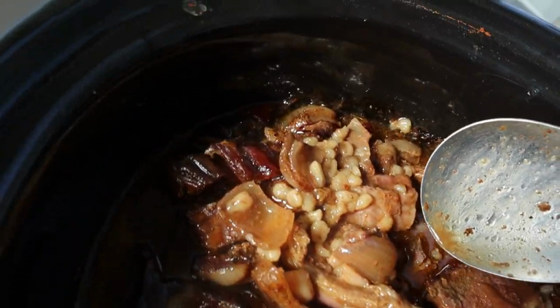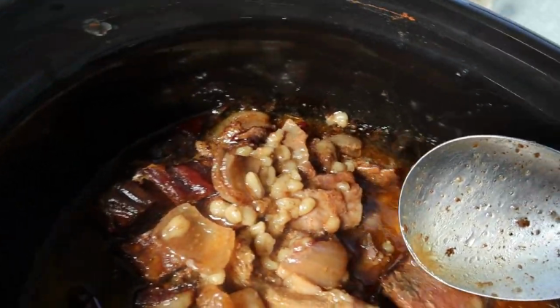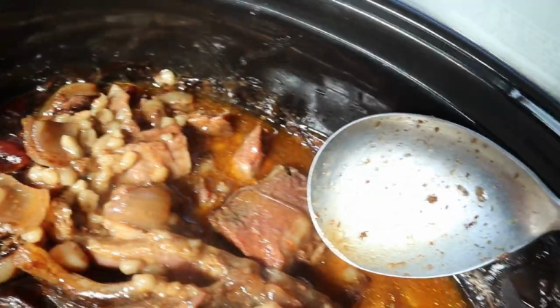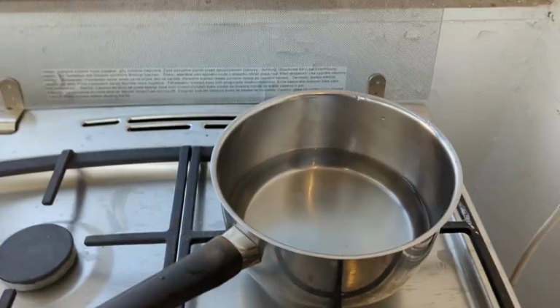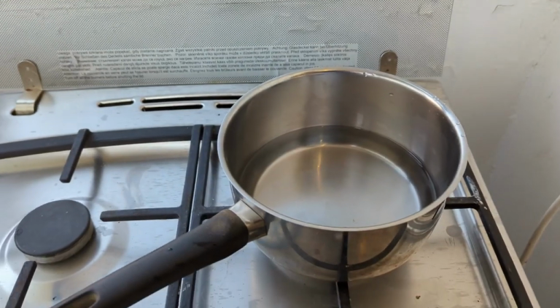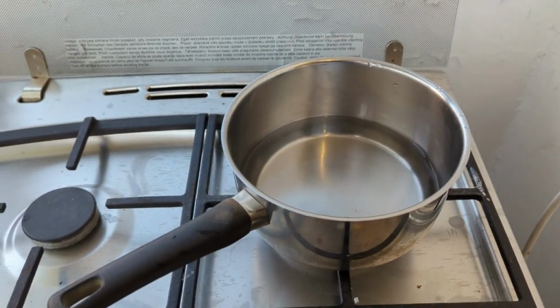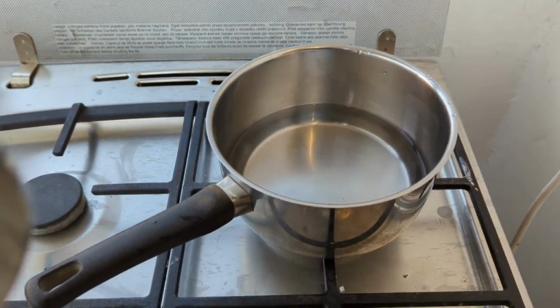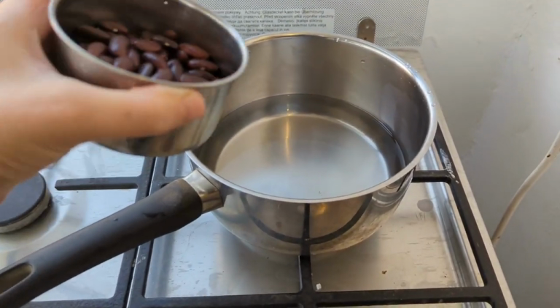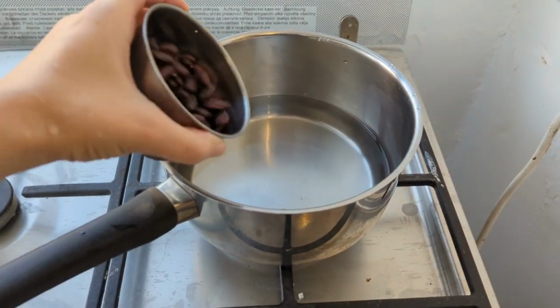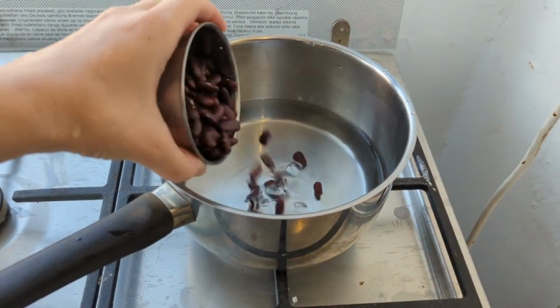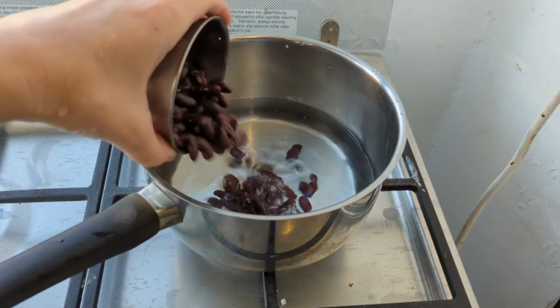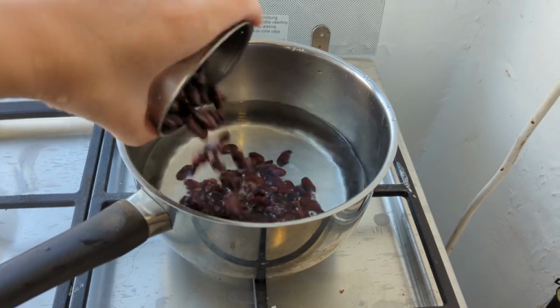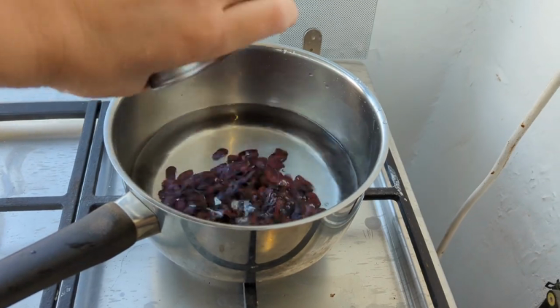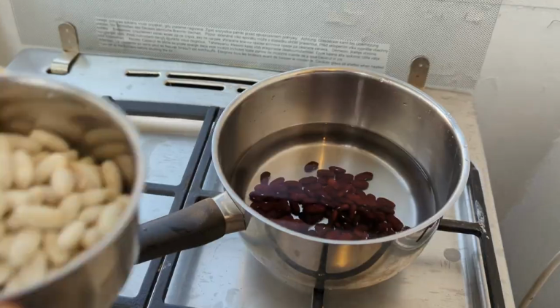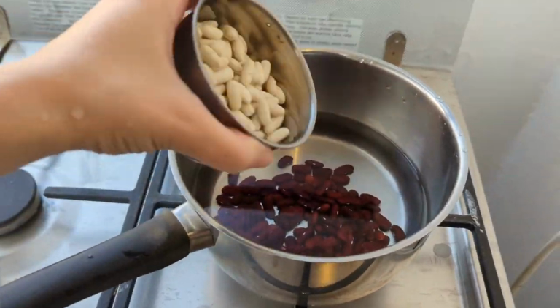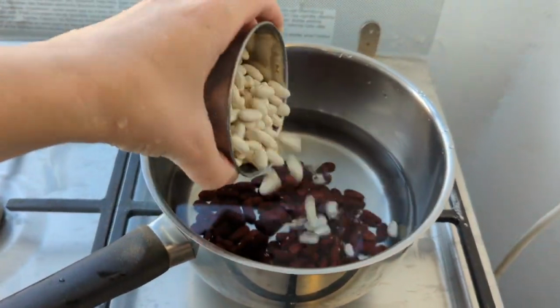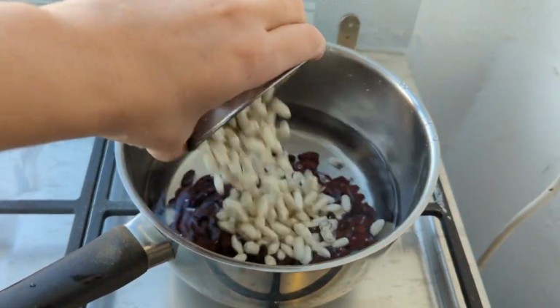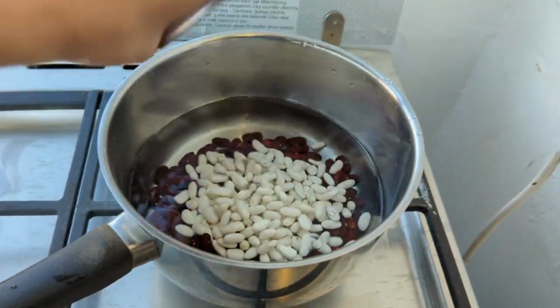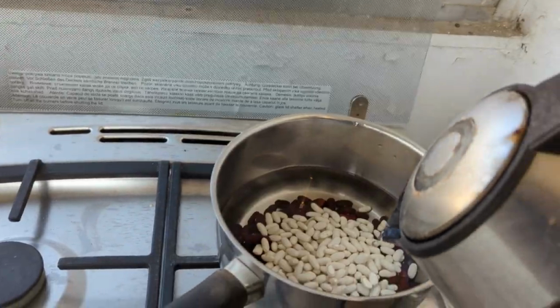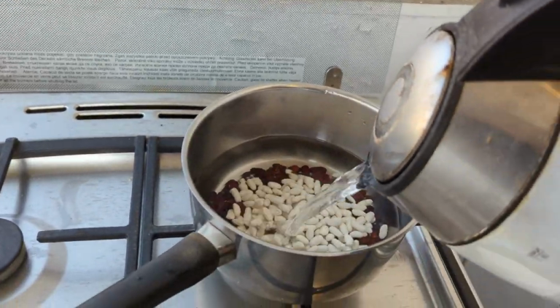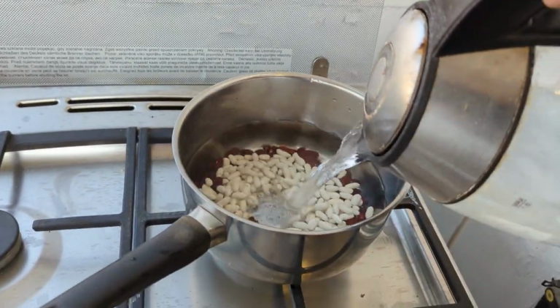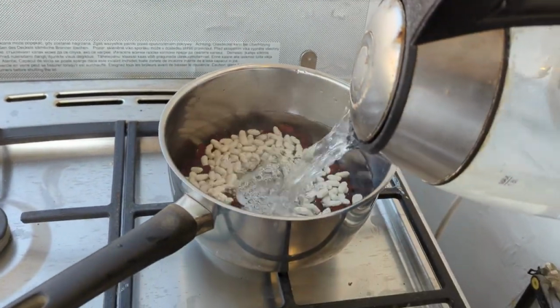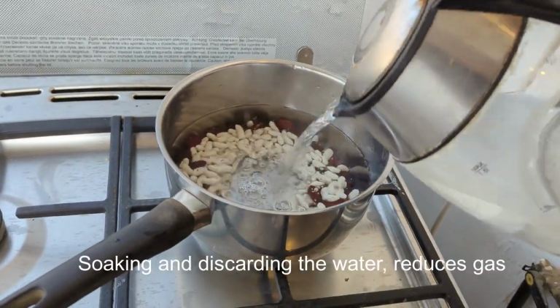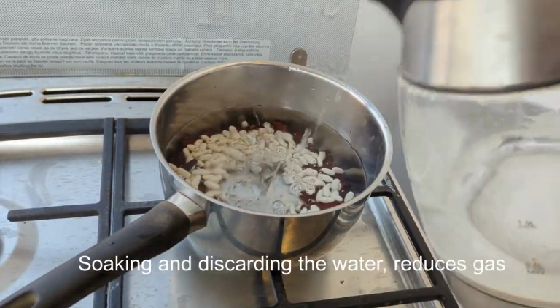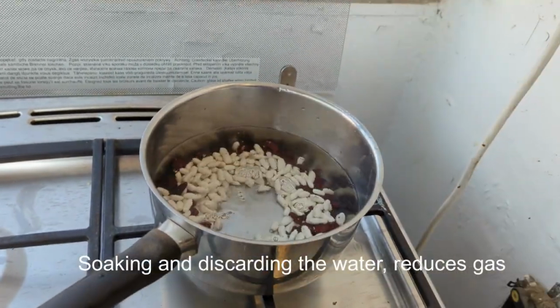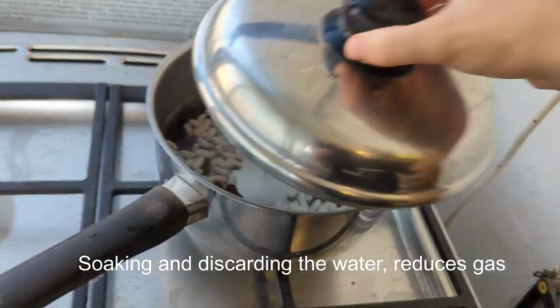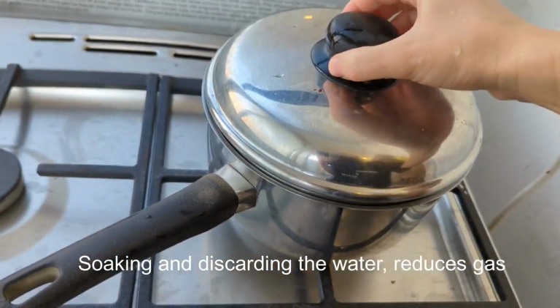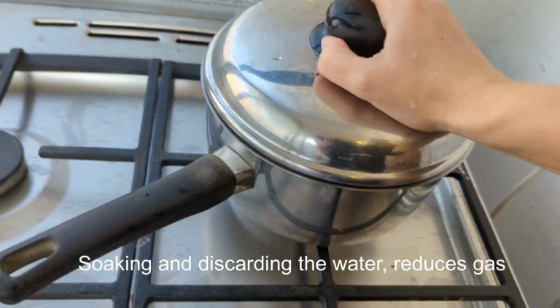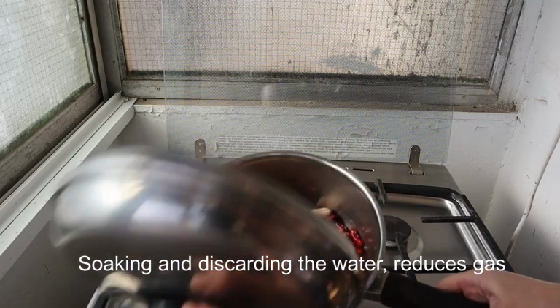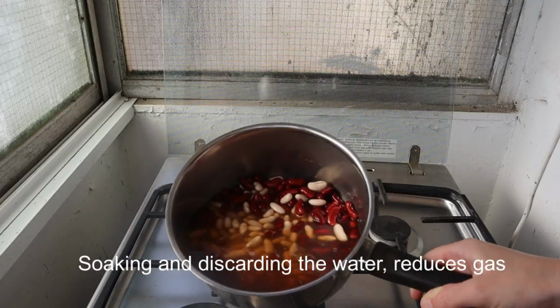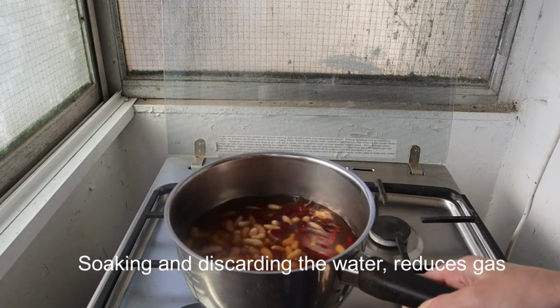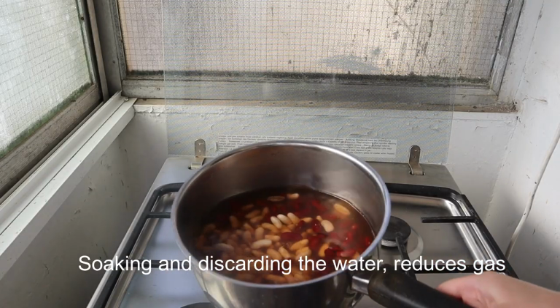We start off with soaking our beans overnight or for a few hours. We take one cup of white beans and one cup of red beans and we discard the excess water.